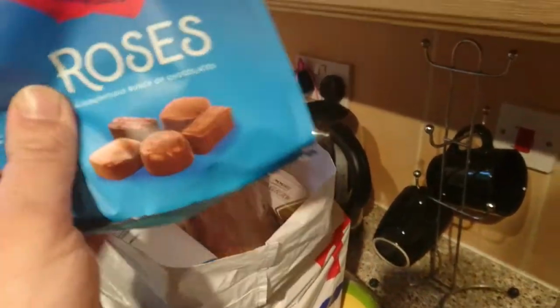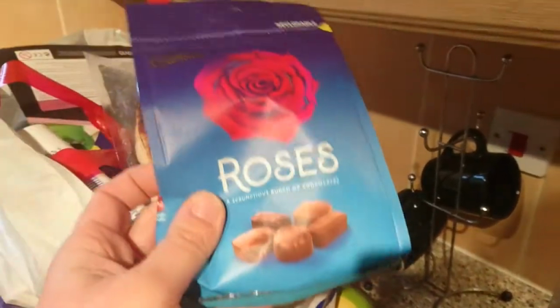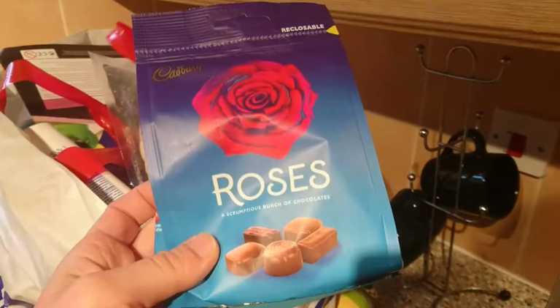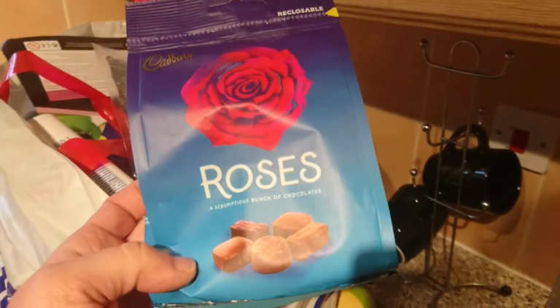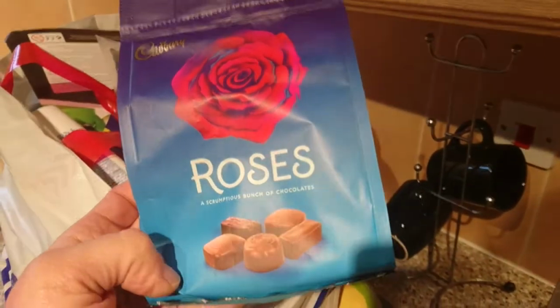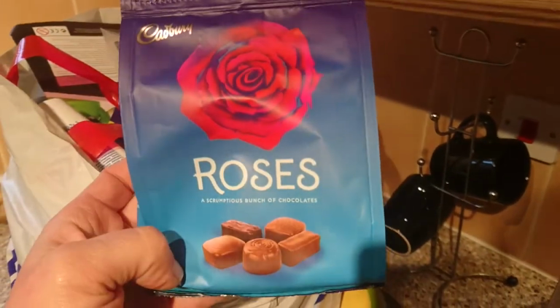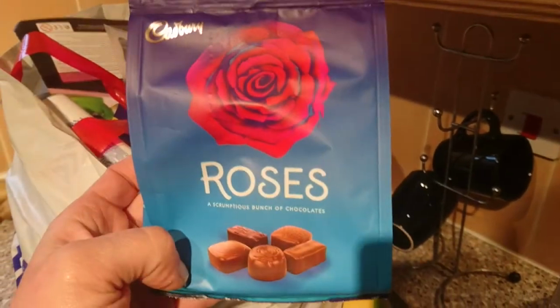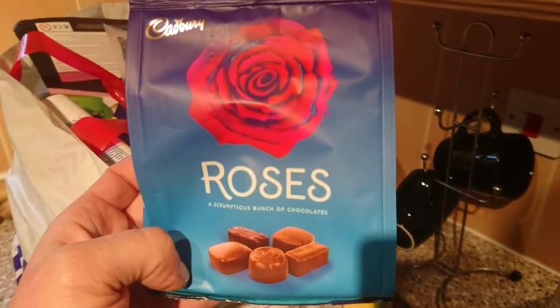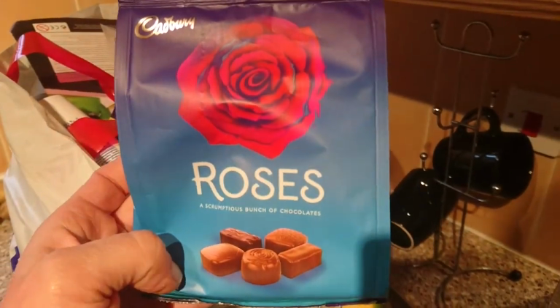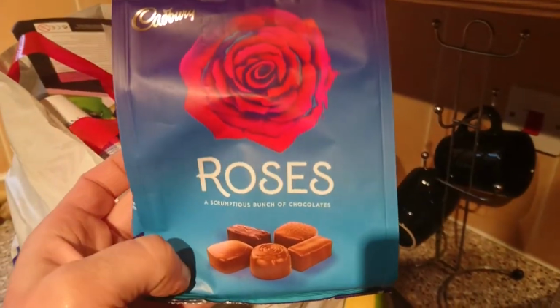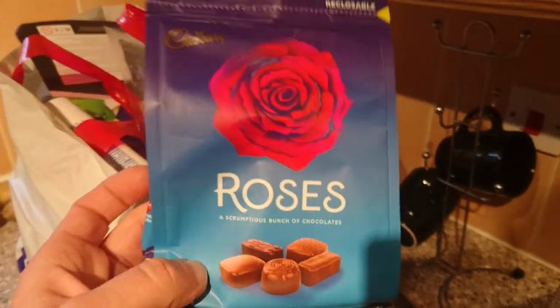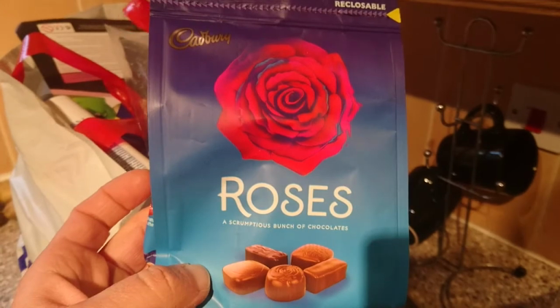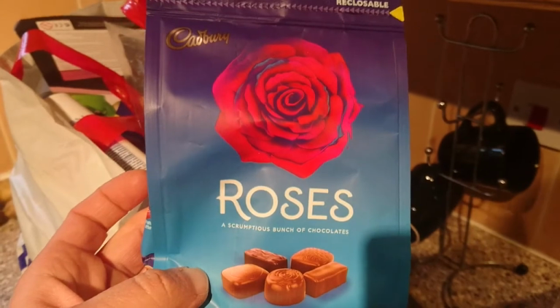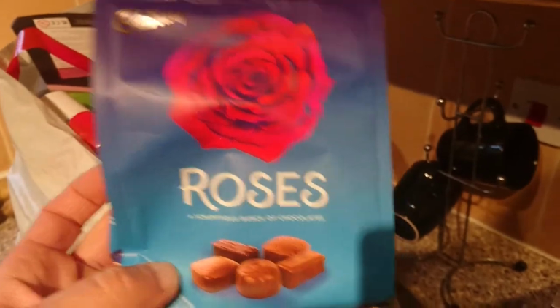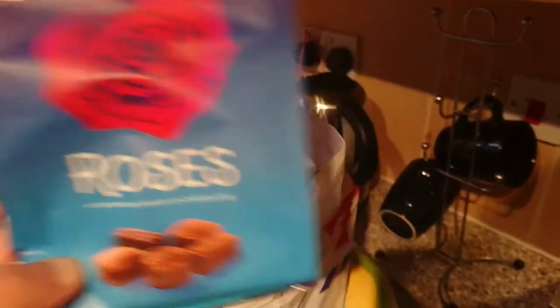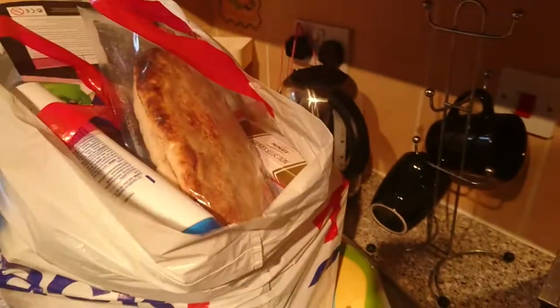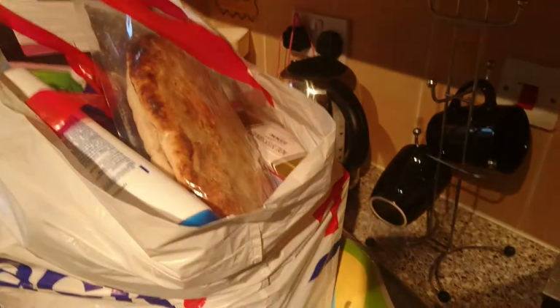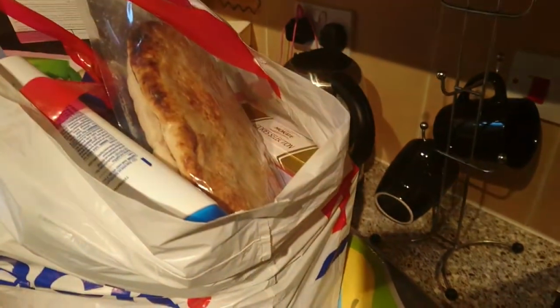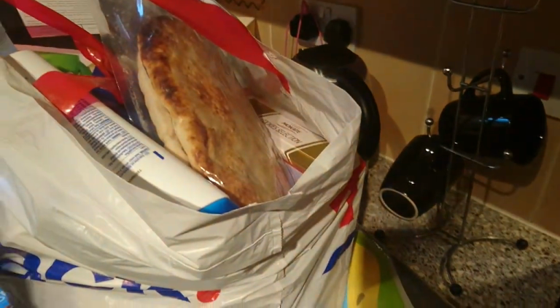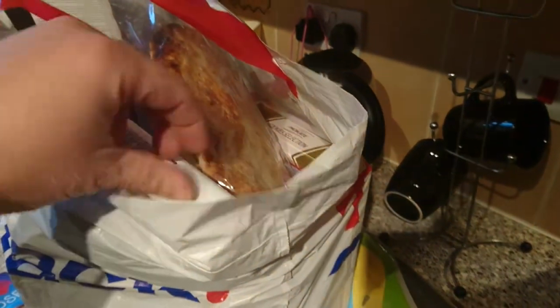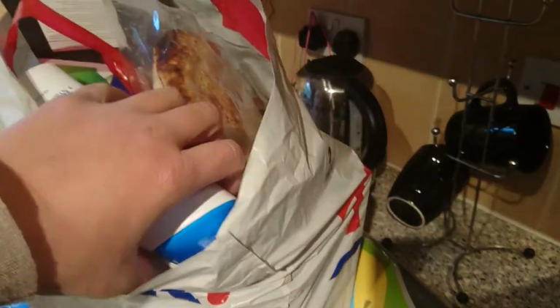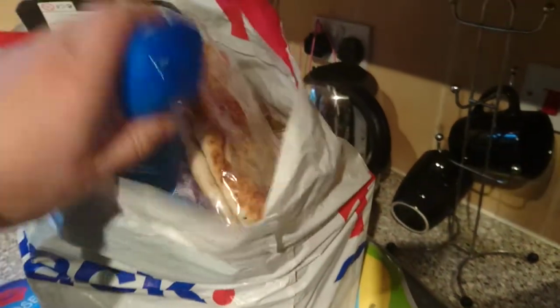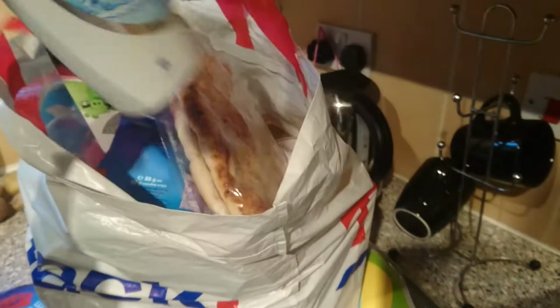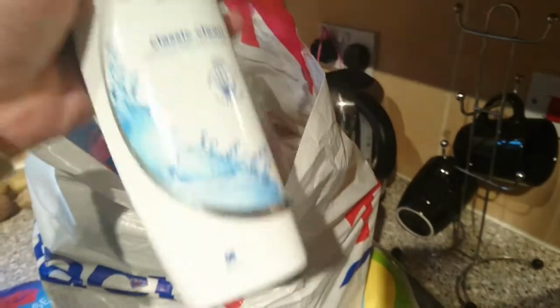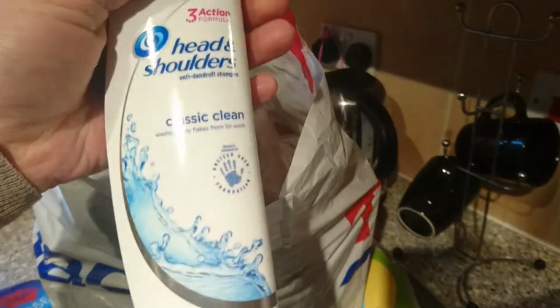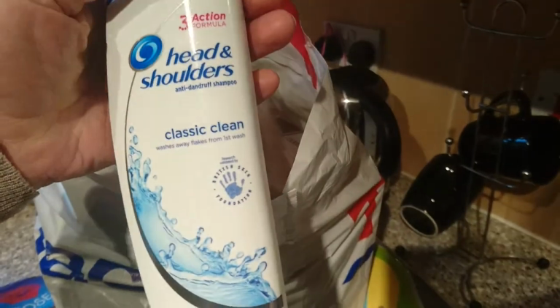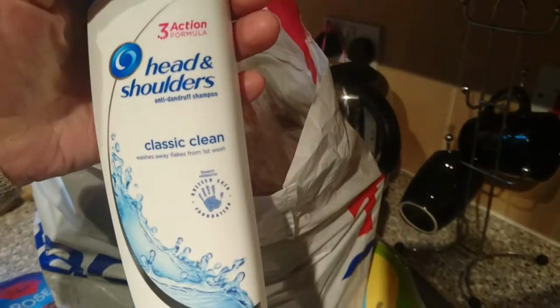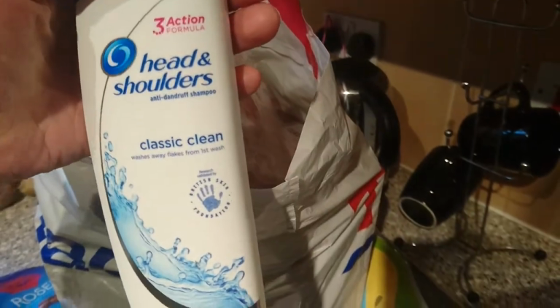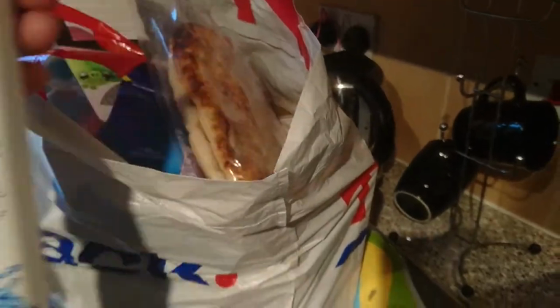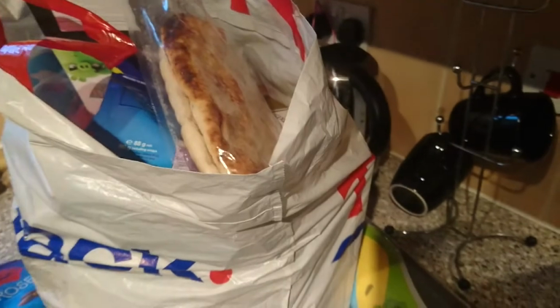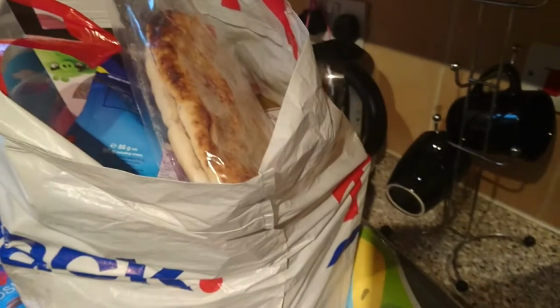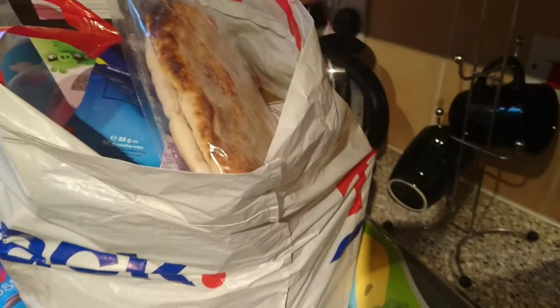I got three of these for a teacher present. These were 99p each. I just got some Head & Shoulders as I nearly ran out — that was £1.99.